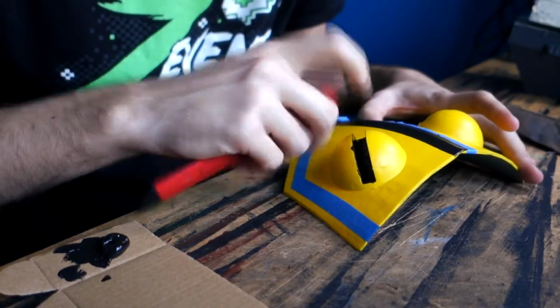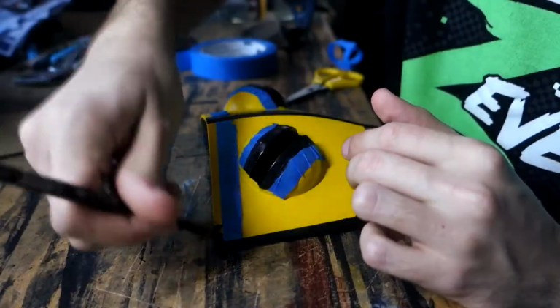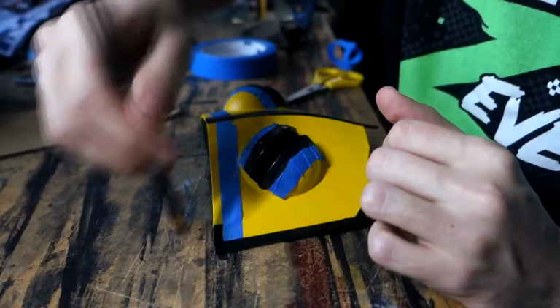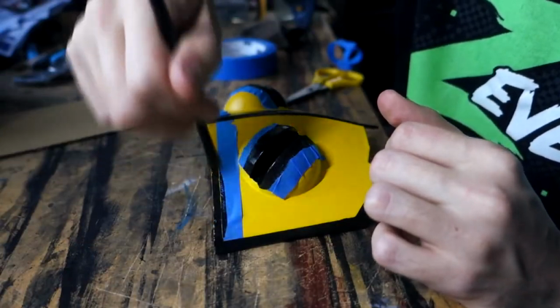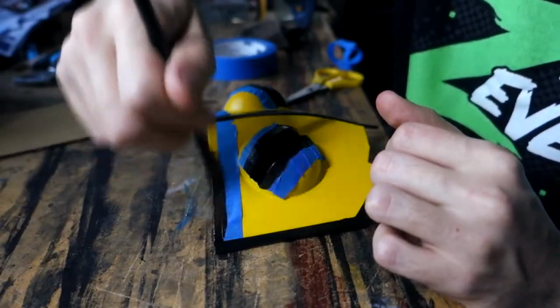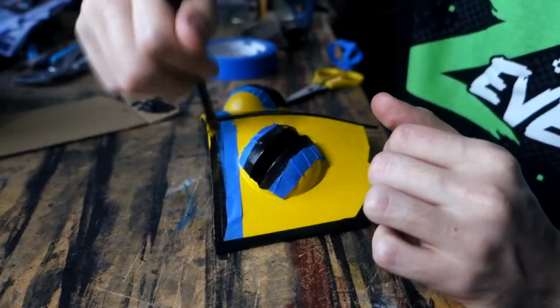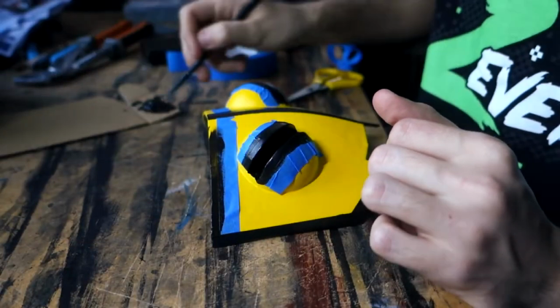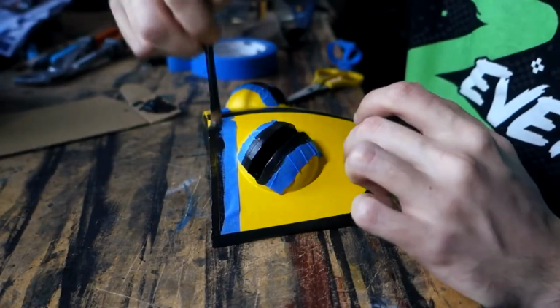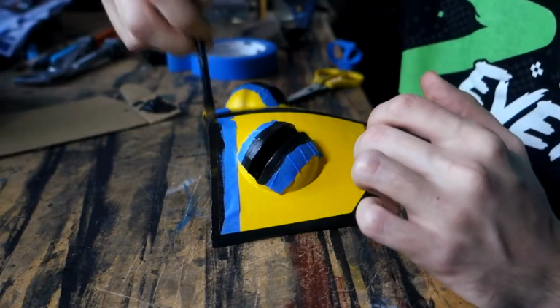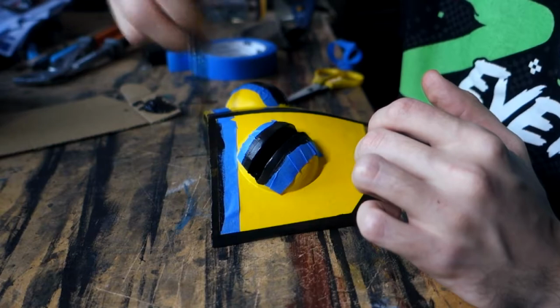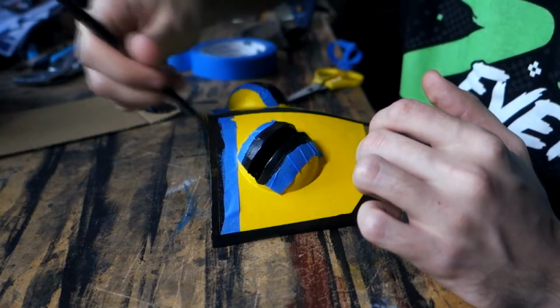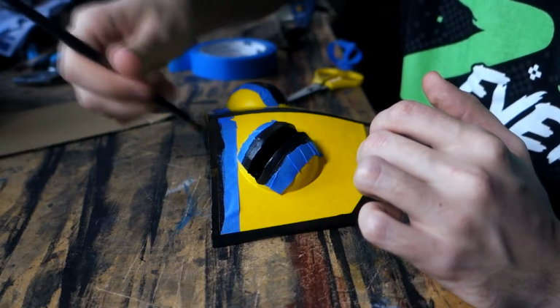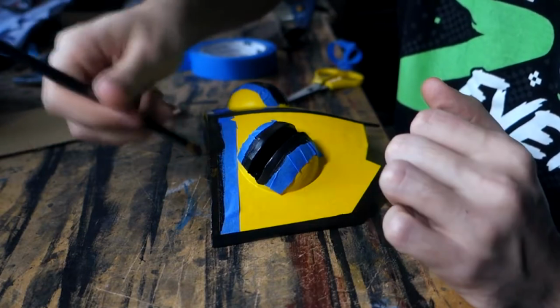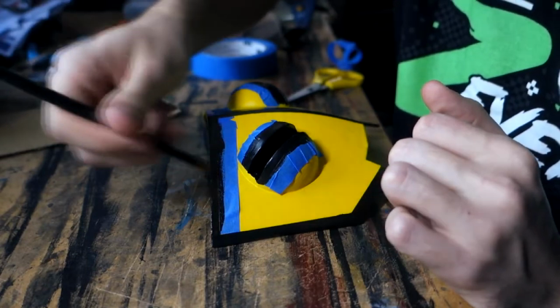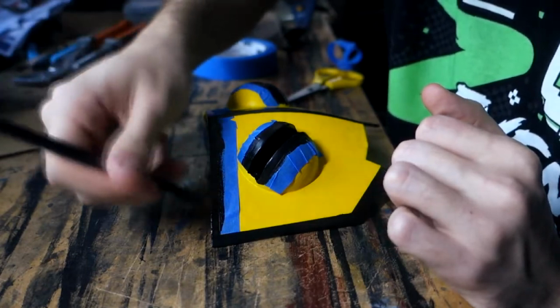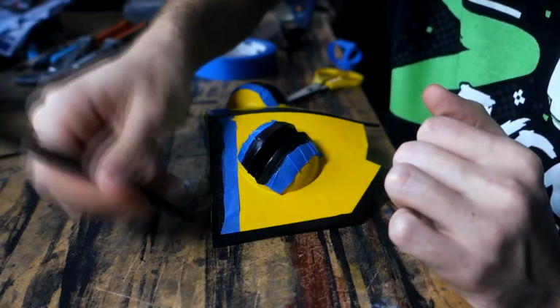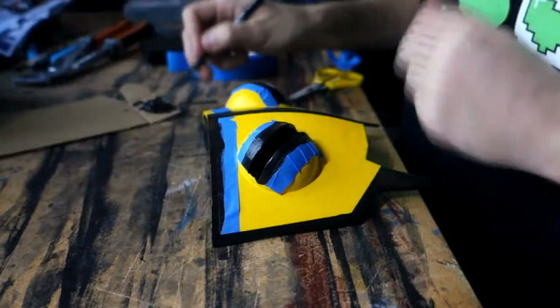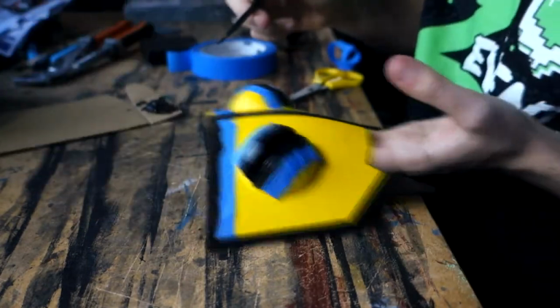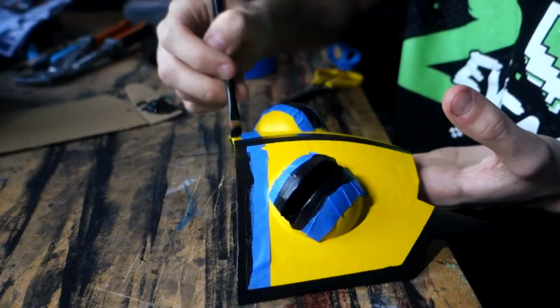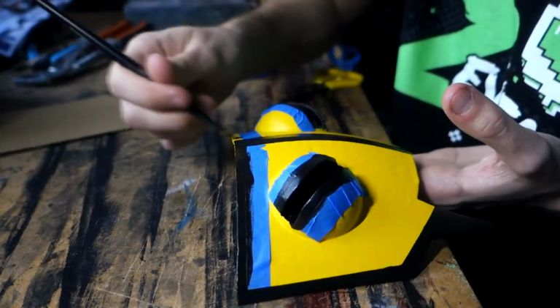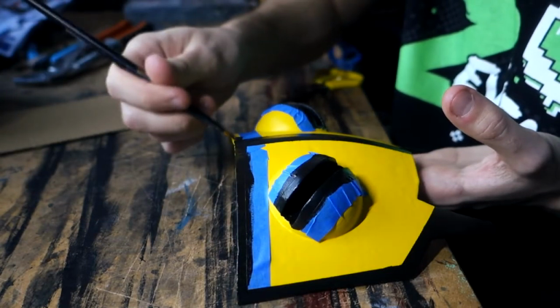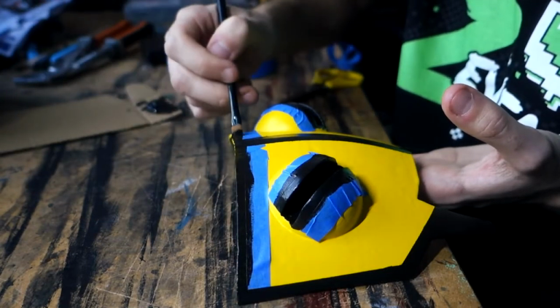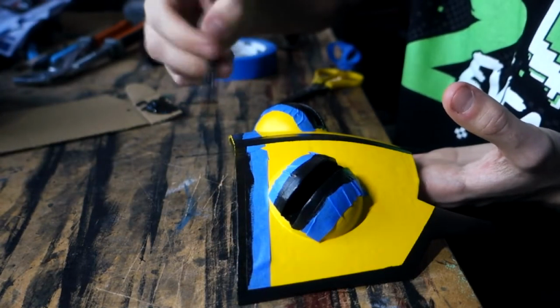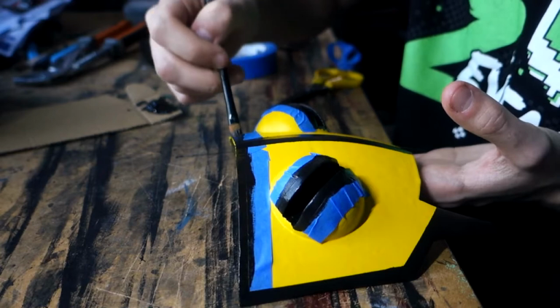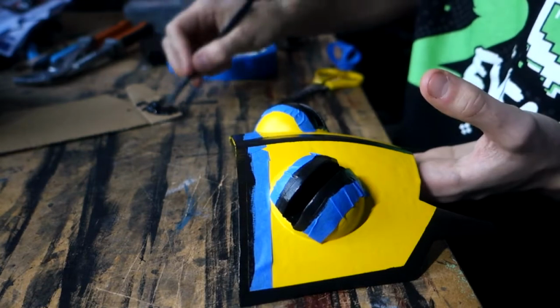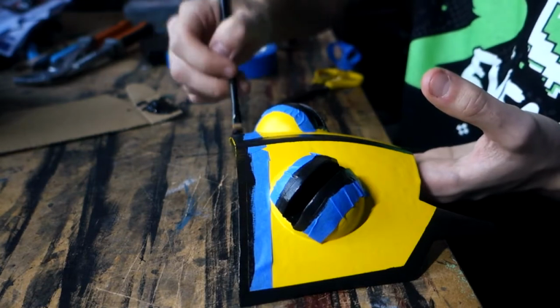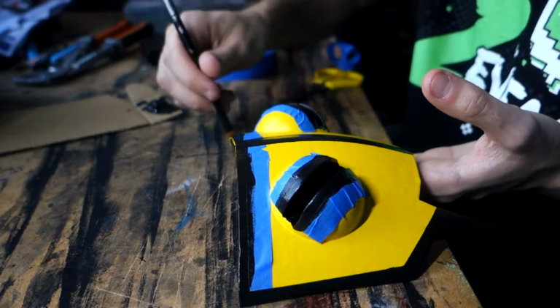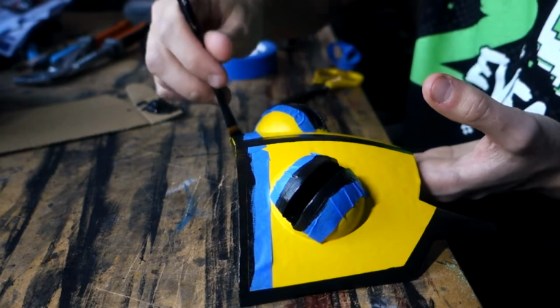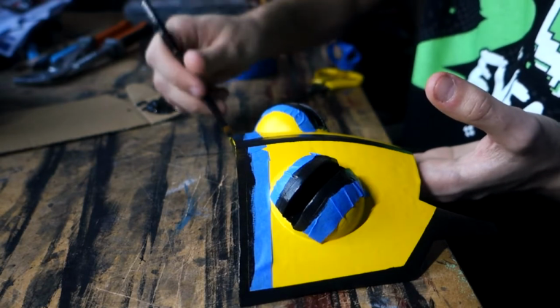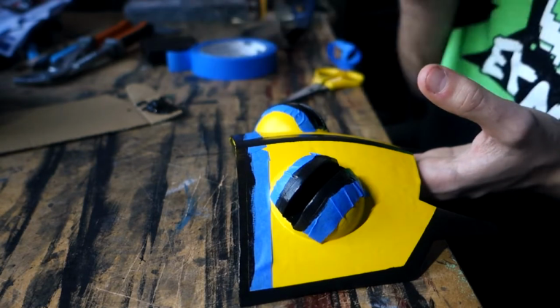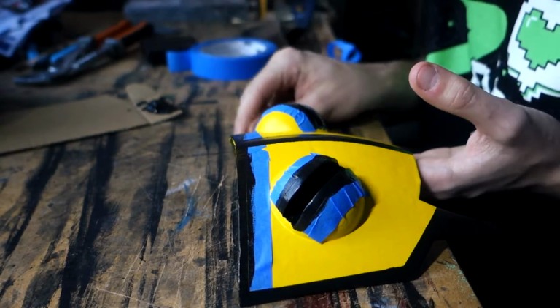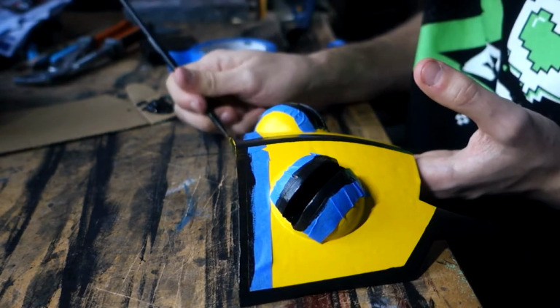The sword and mask then got a final coat of gloss clear coat and they were done. I added quick straps on the mask just for the video, but they will be removed and replaced with our usual strapping setup.